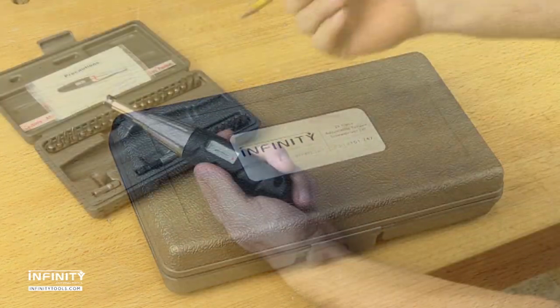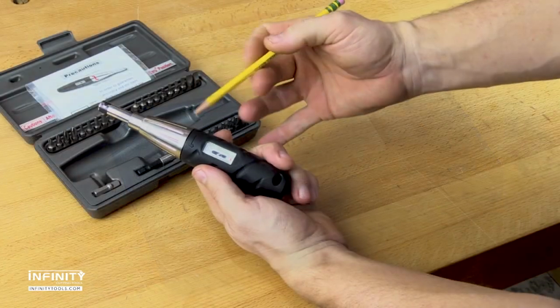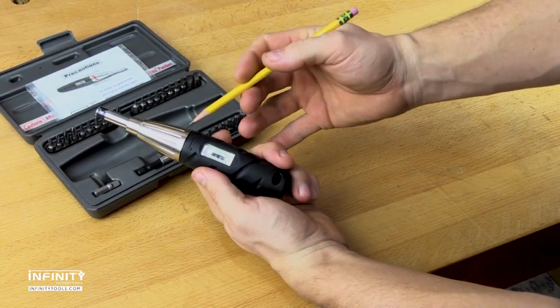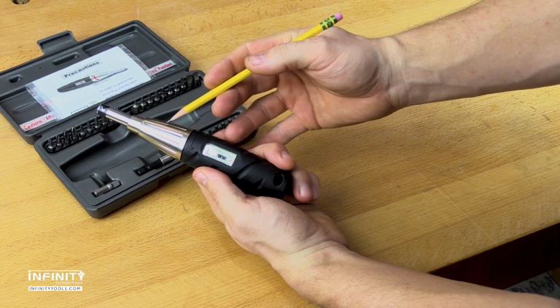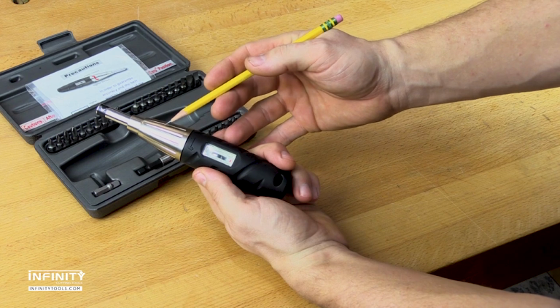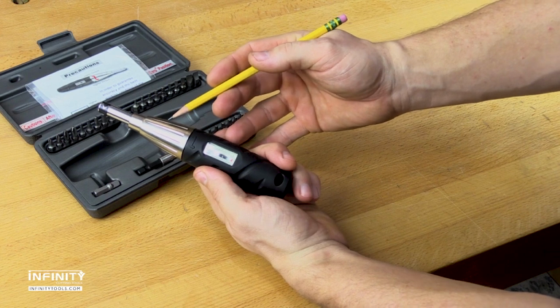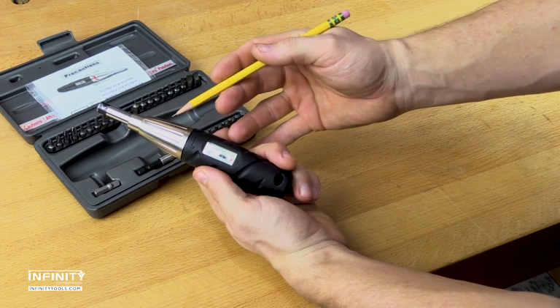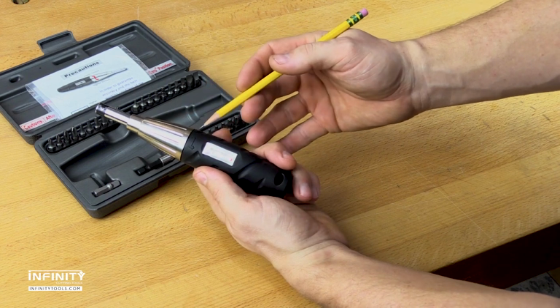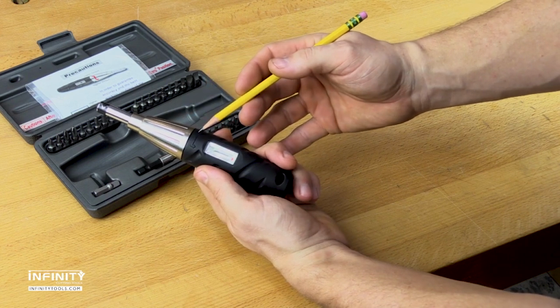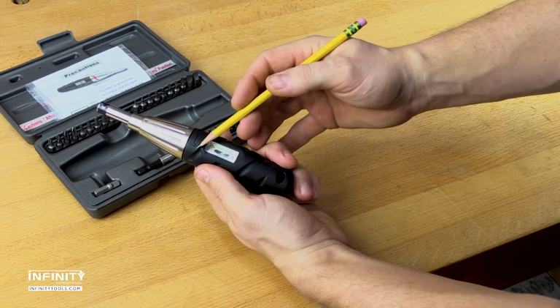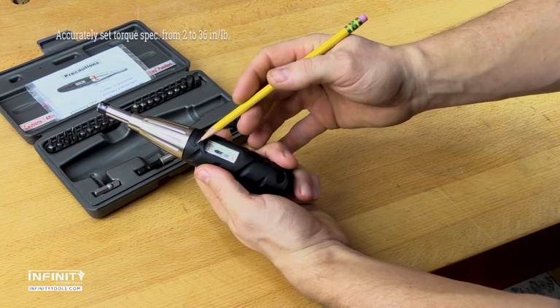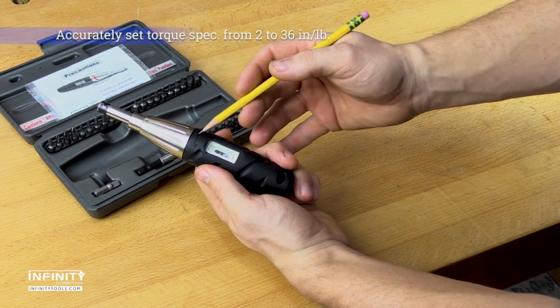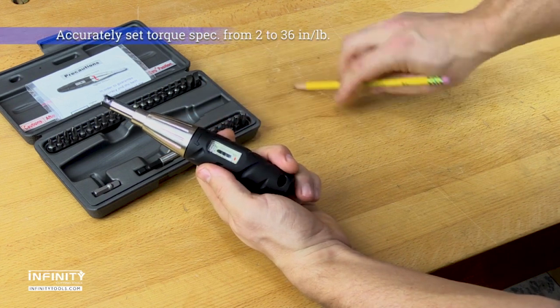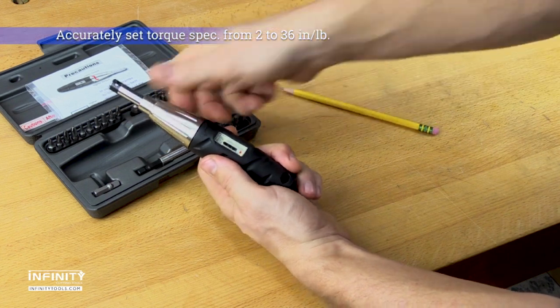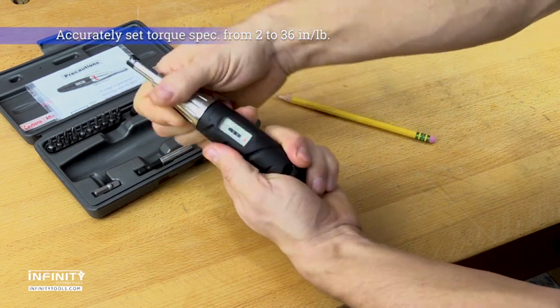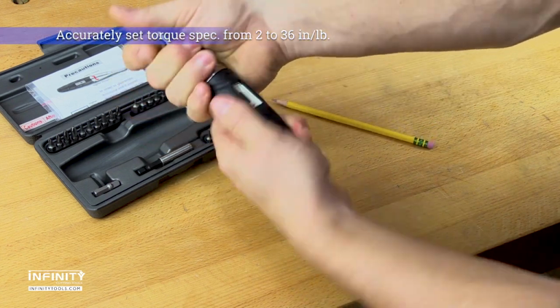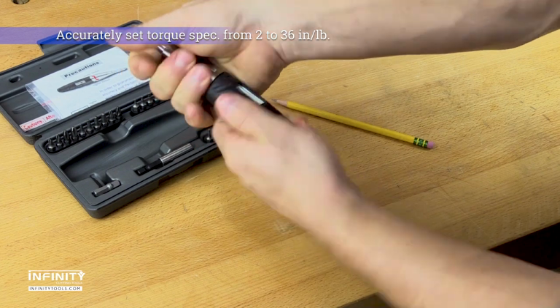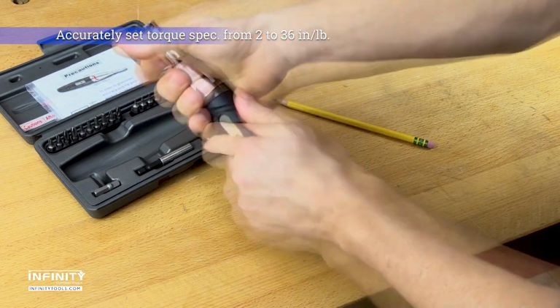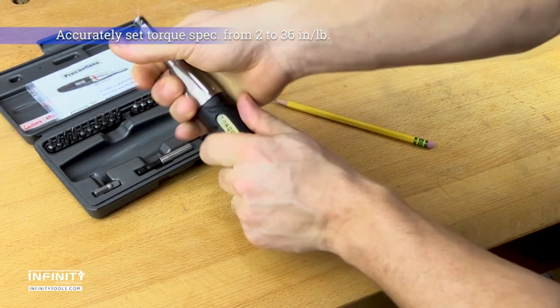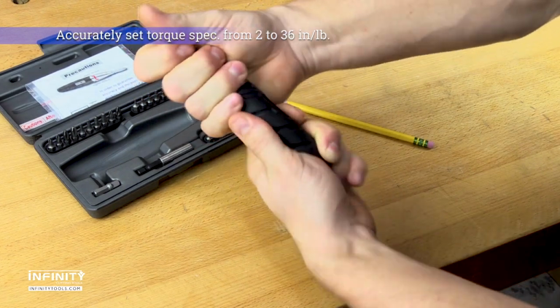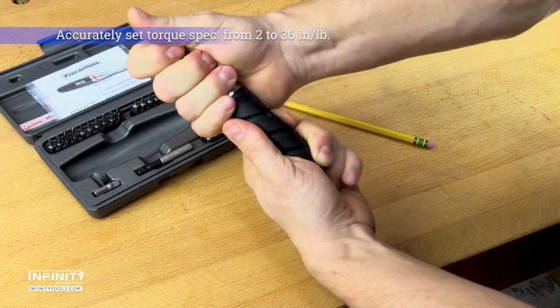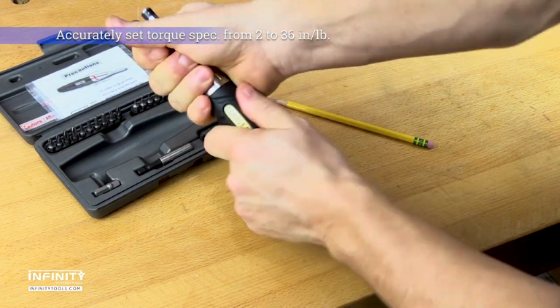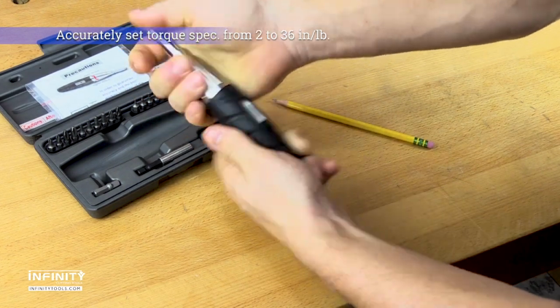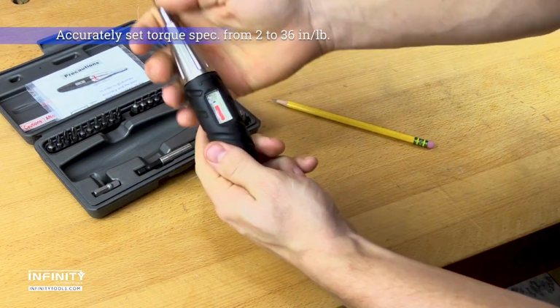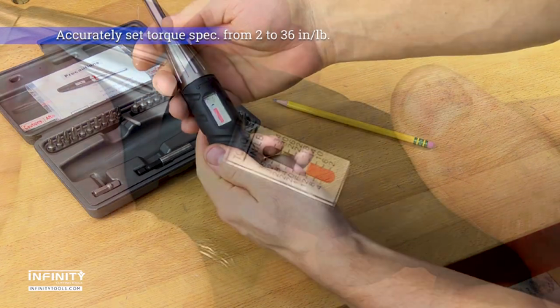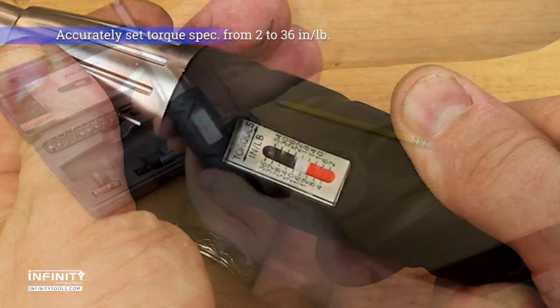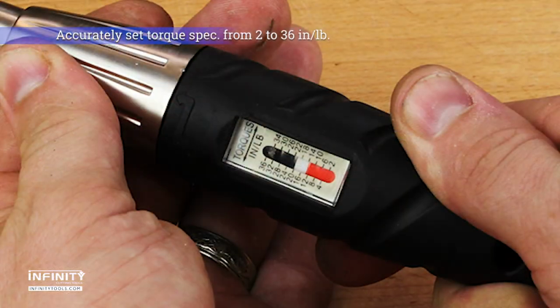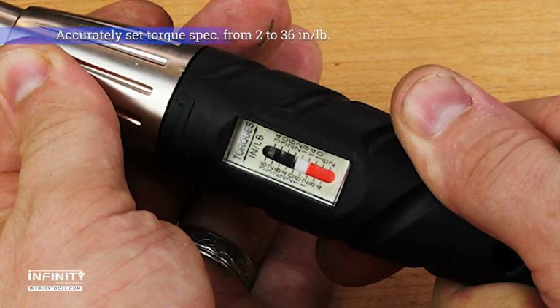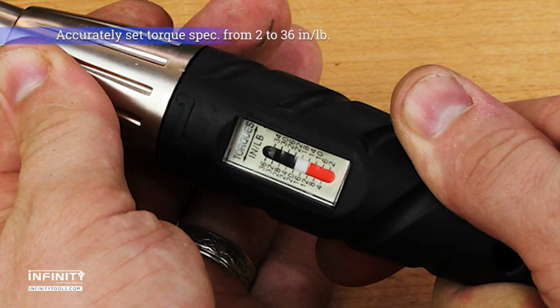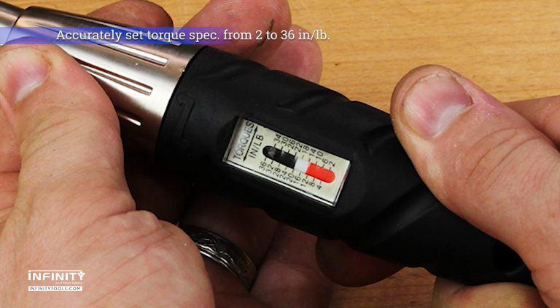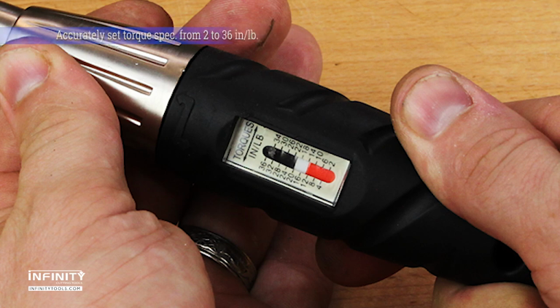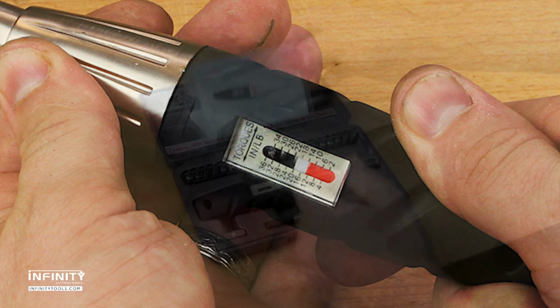This click-type torque screwdriver is adjusted by turning the collar until the desired torque is displayed on the easy-to-read scale, and can be set from 2 to 36 inch-pounds. Once set, simply install your desired driver bit and get to work.